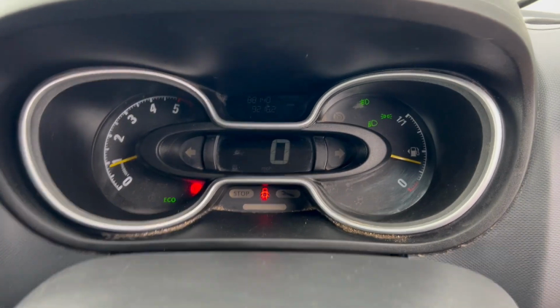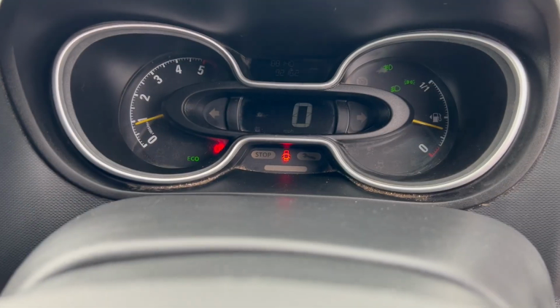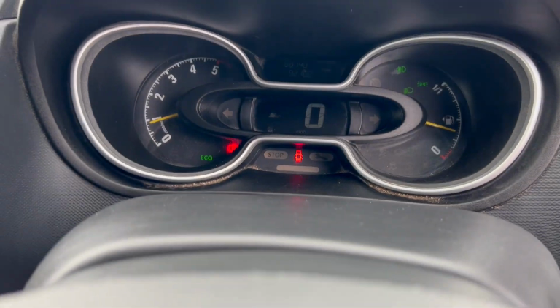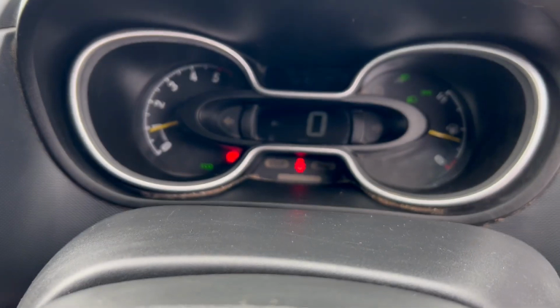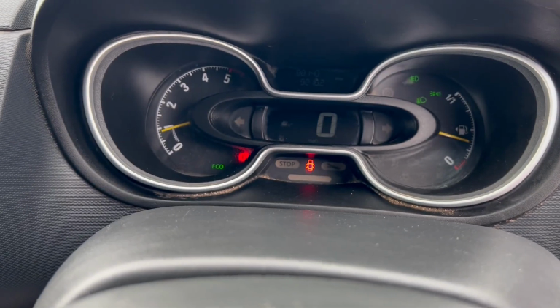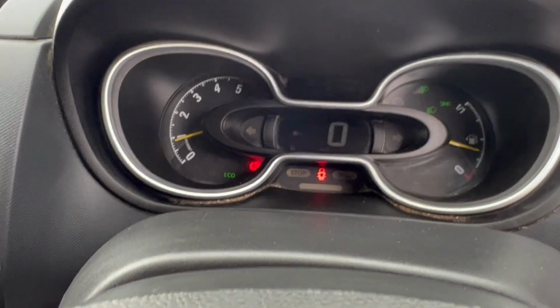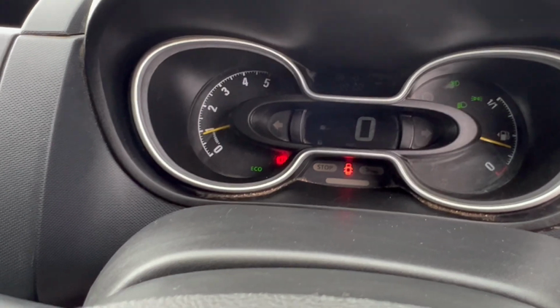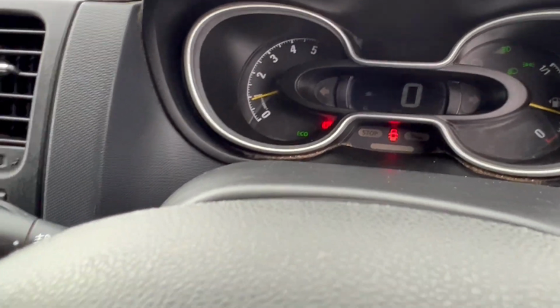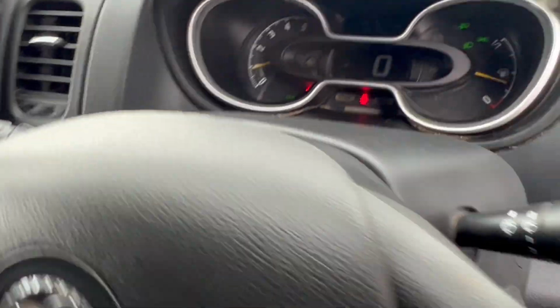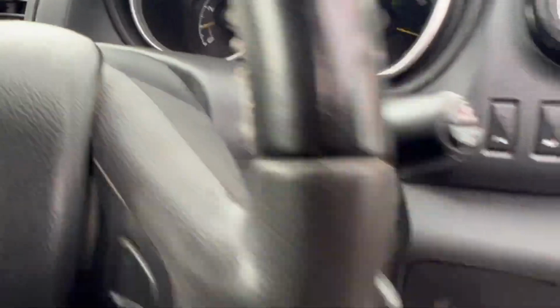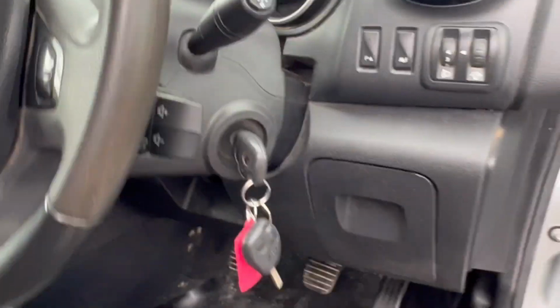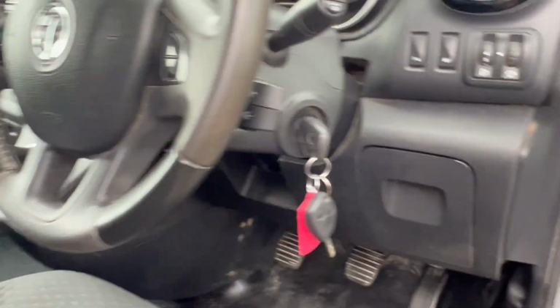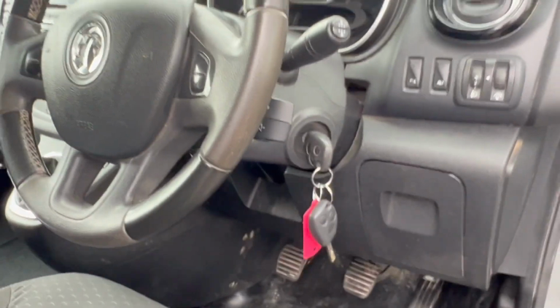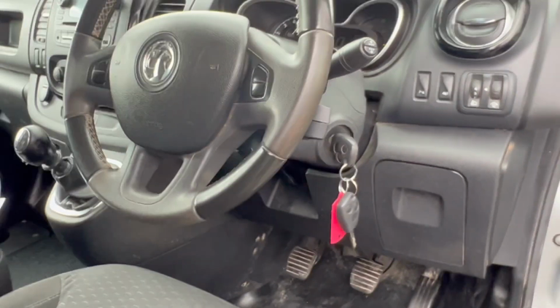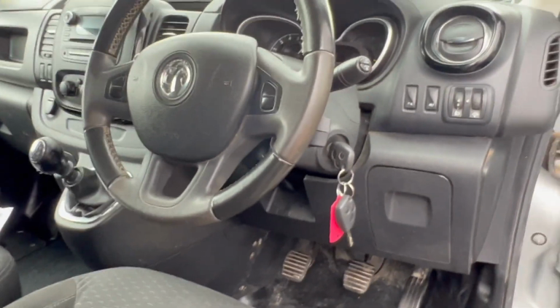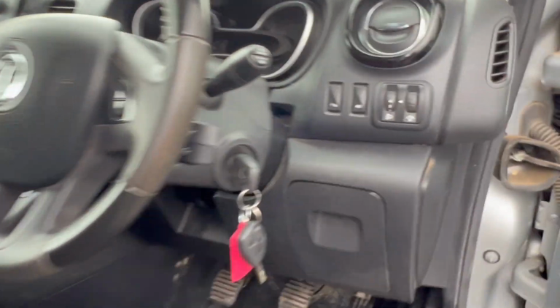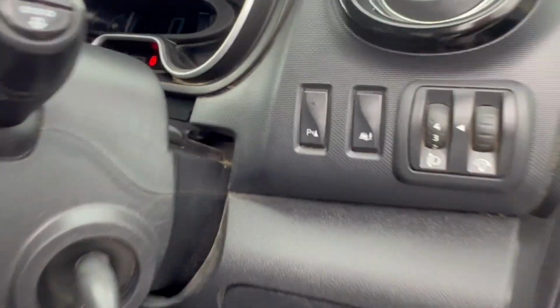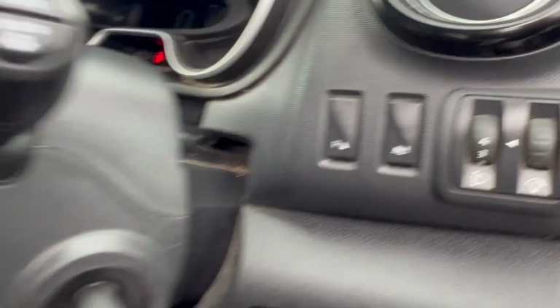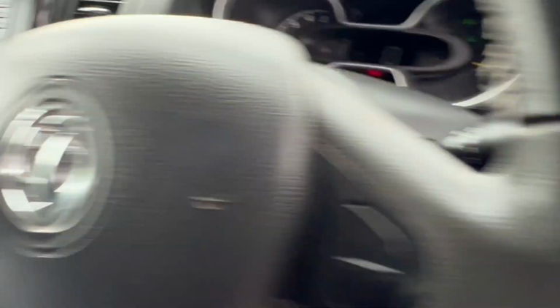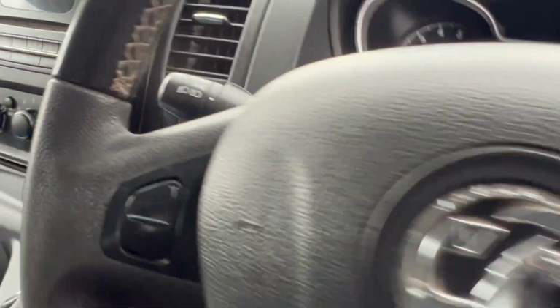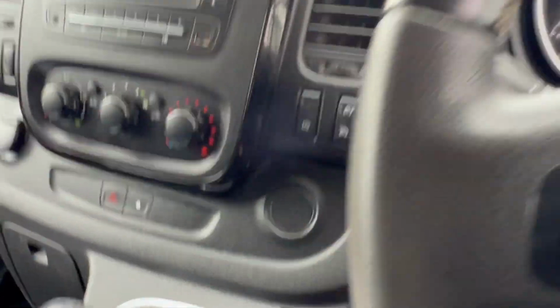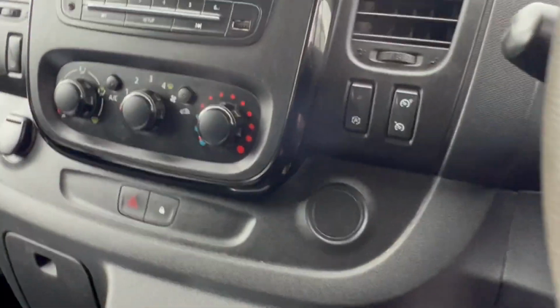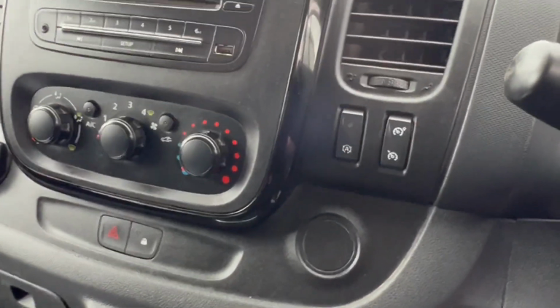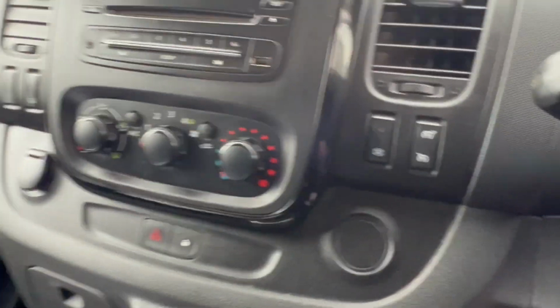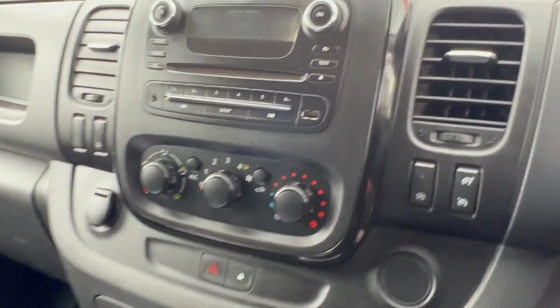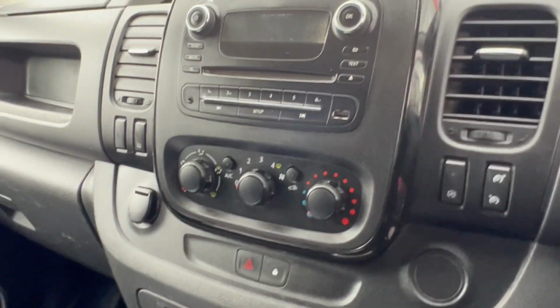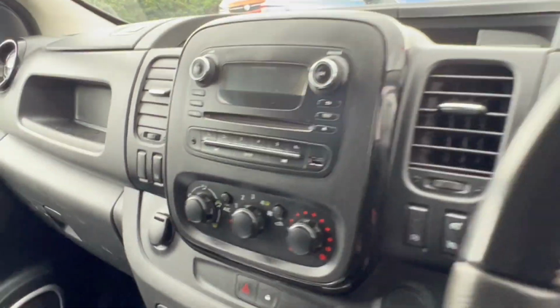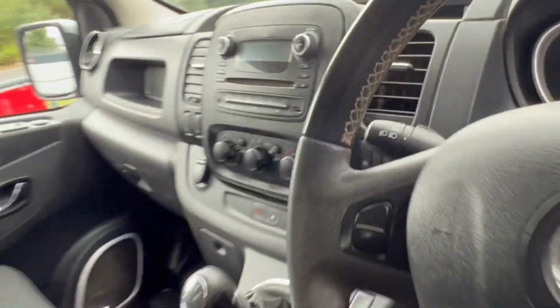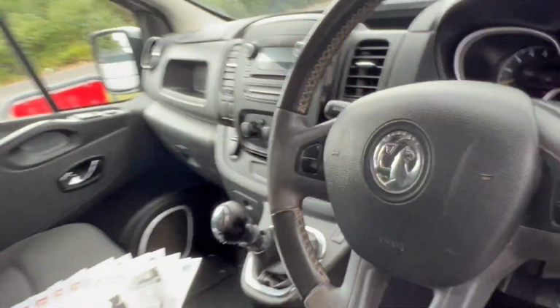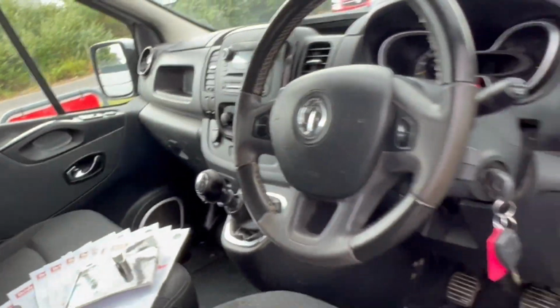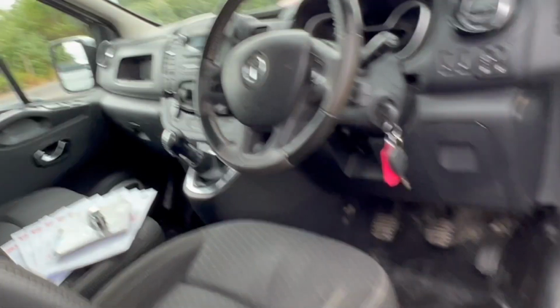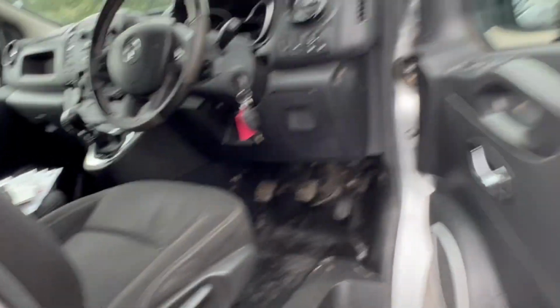It's on 88,000 miles — I'll give you a better view in a minute. This one's fully loaded with hill start, stop start, cruise control, air conditioning. Lovely van, should I say.